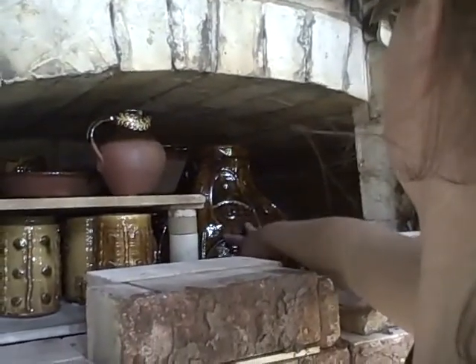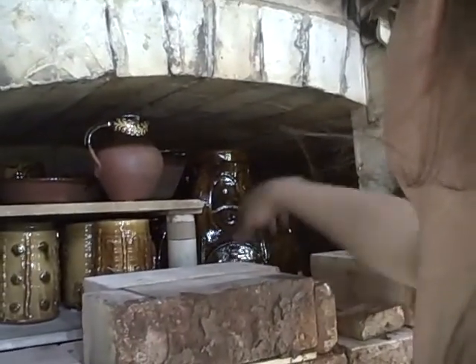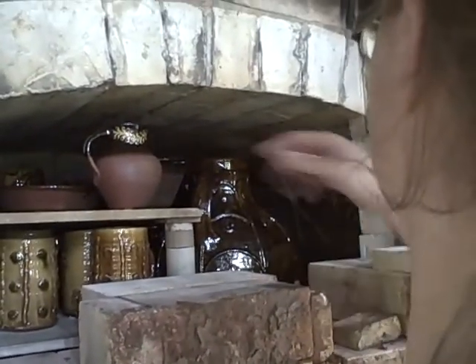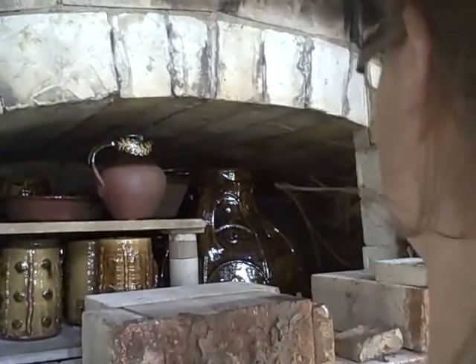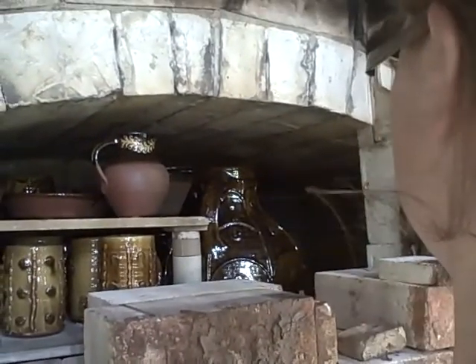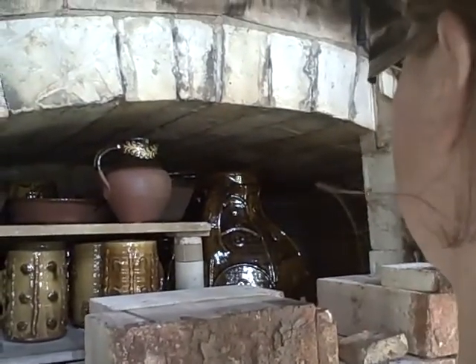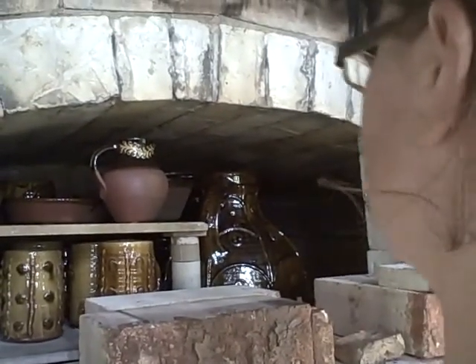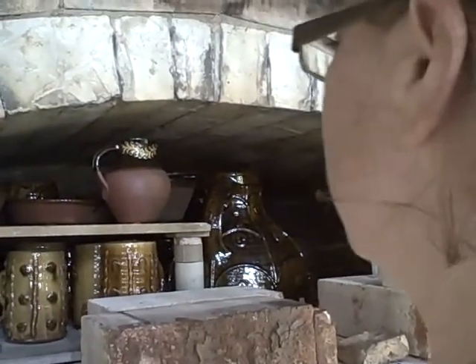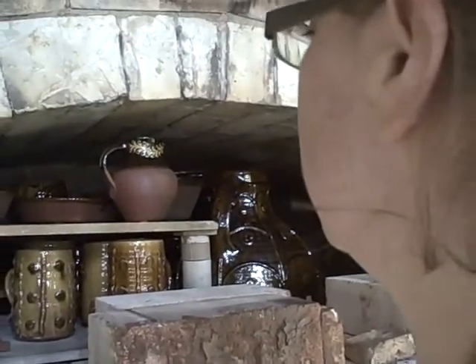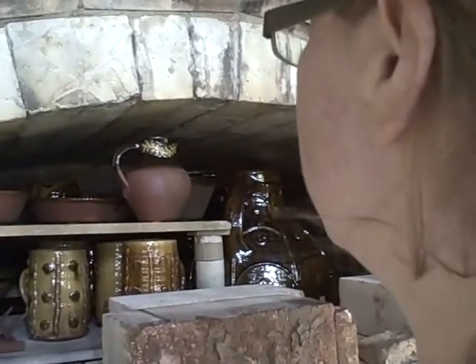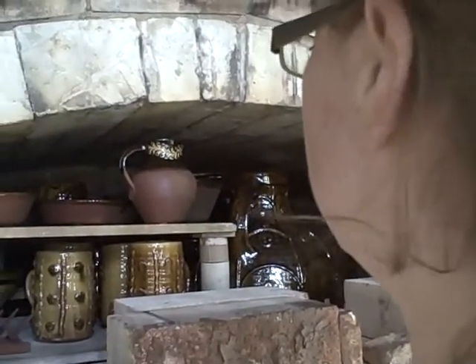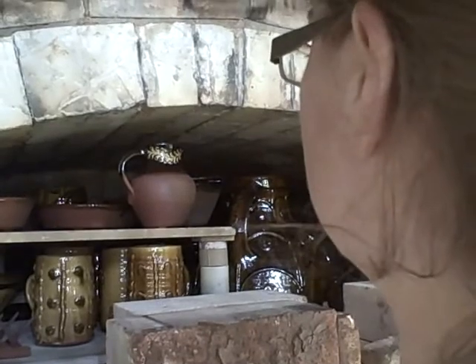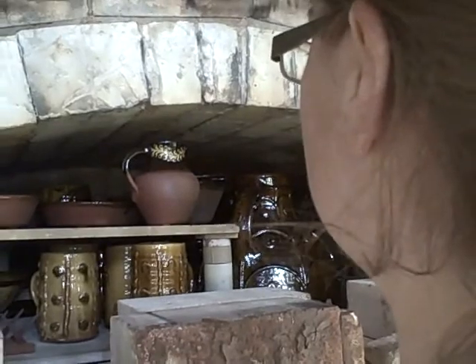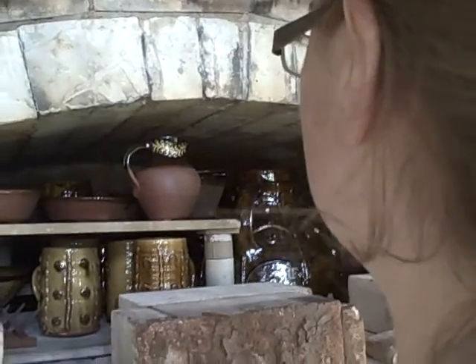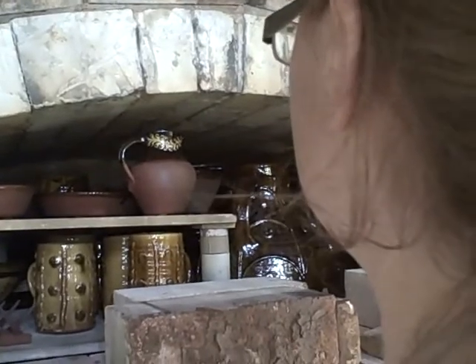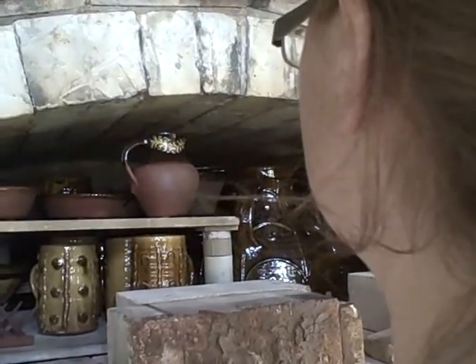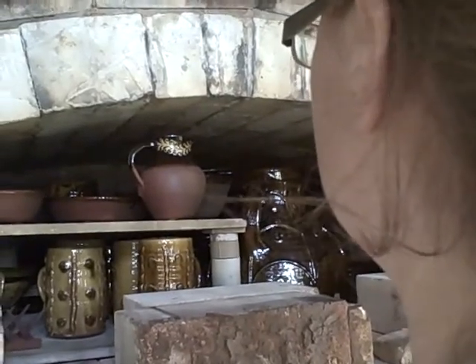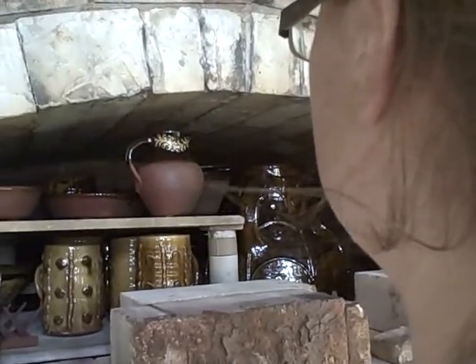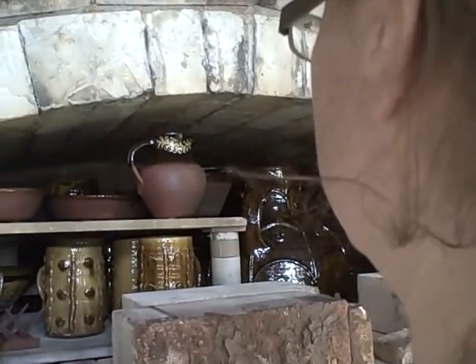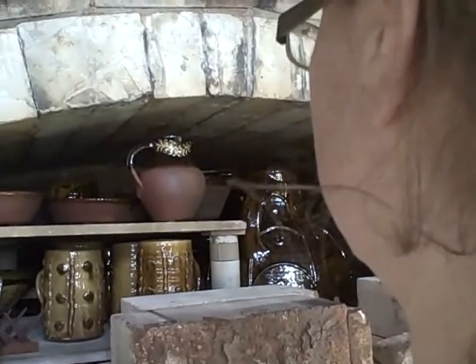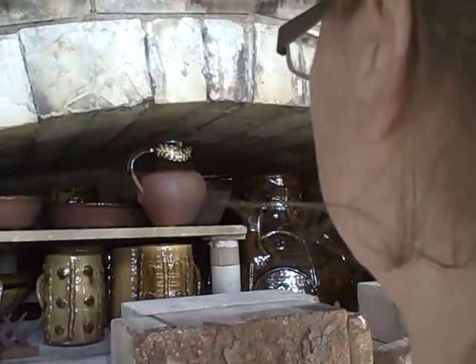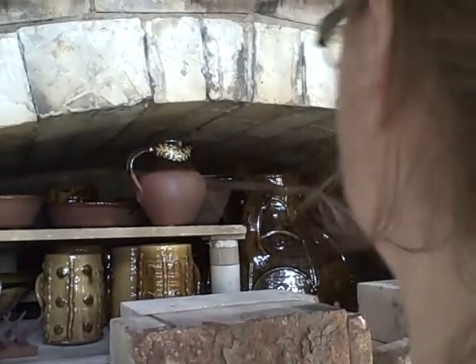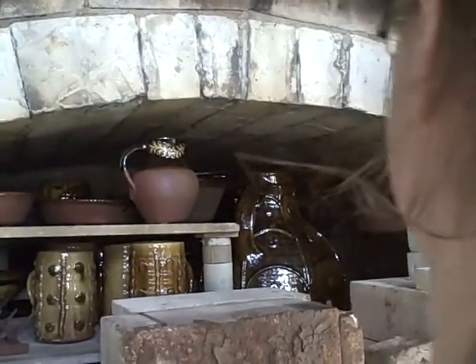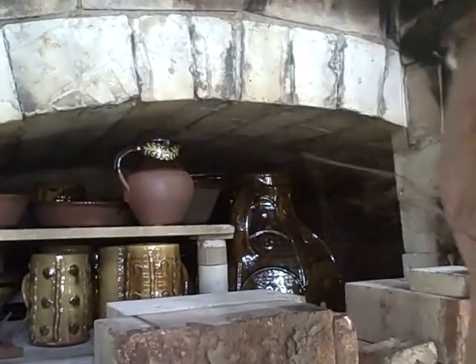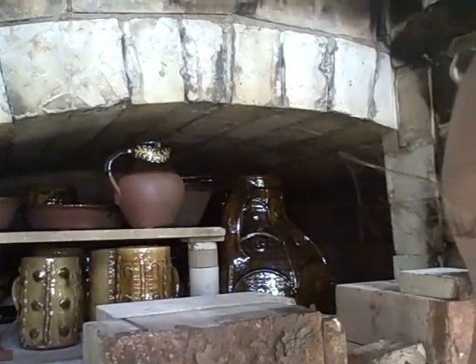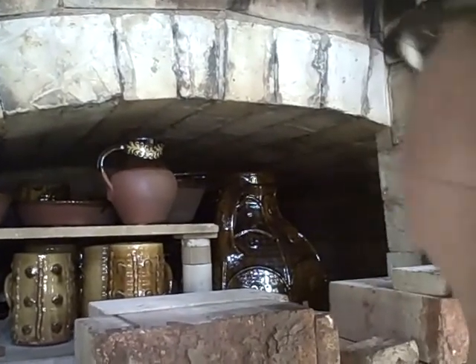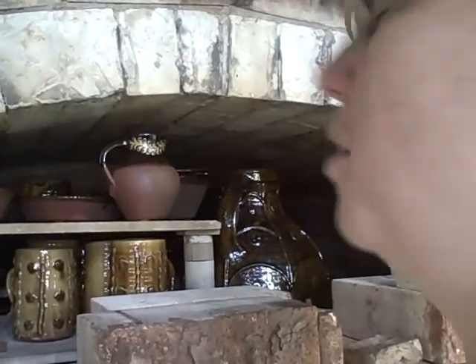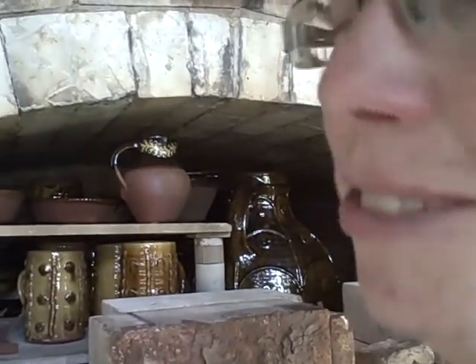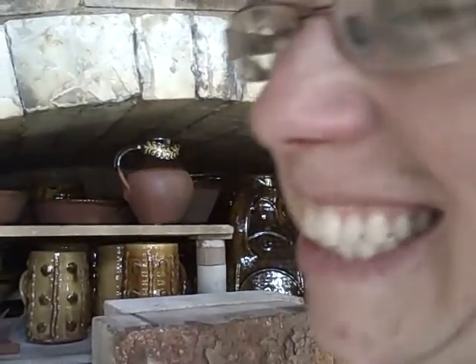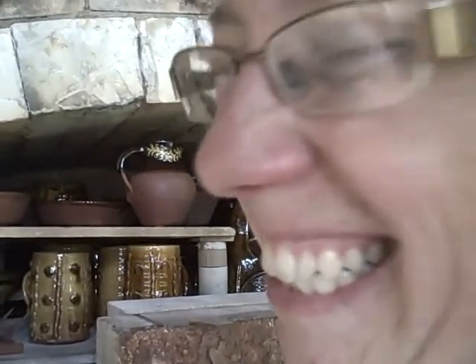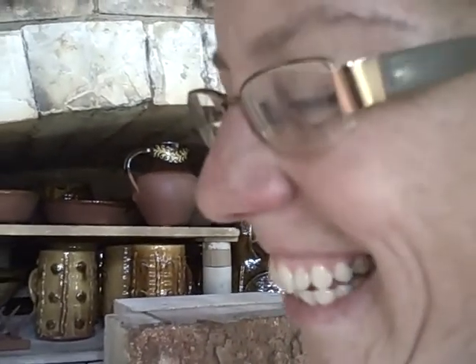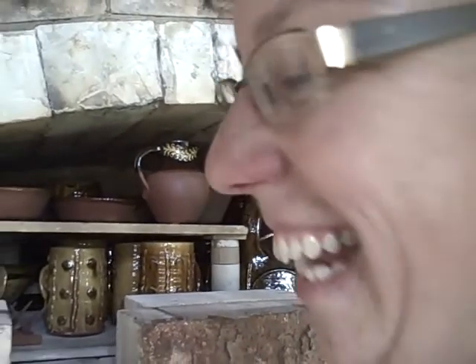Looks a whole lot better than the last one, doesn't it? Much hotter in the front — I wonder what the back is like. Pre-melting to the shelves again.